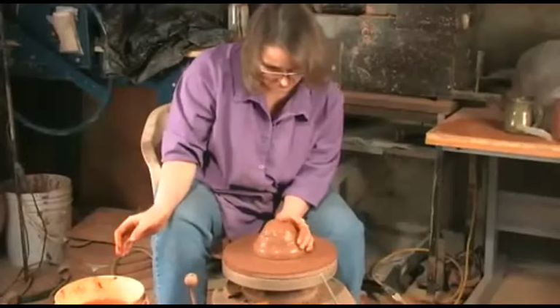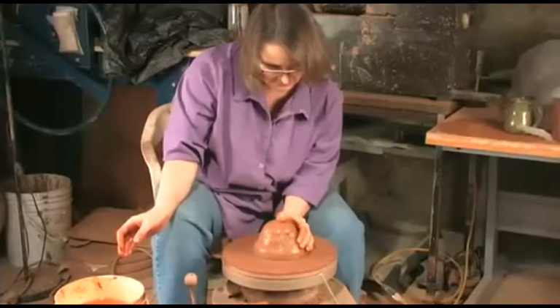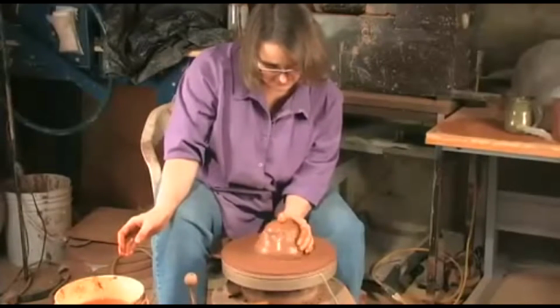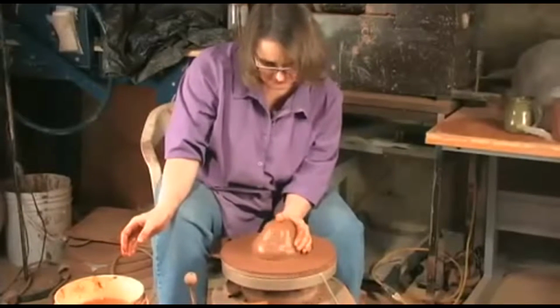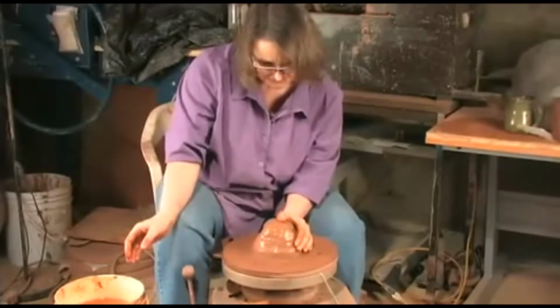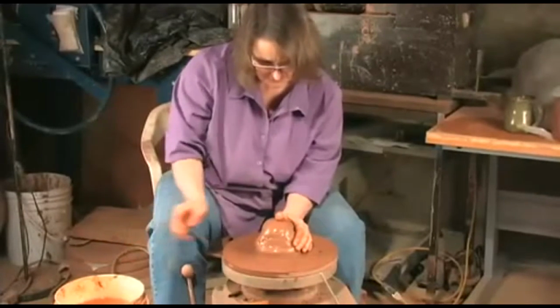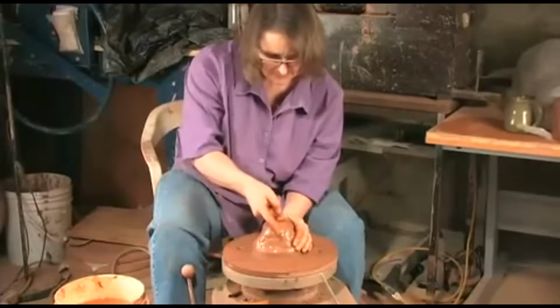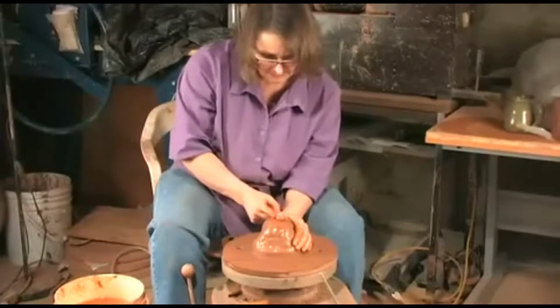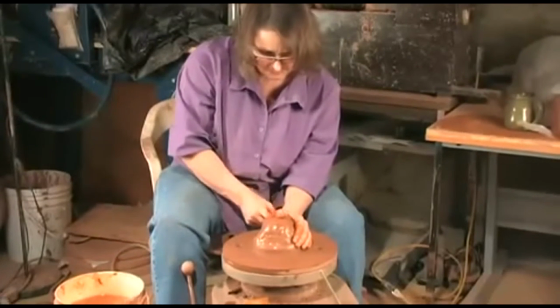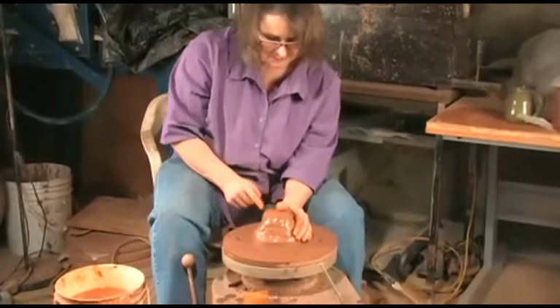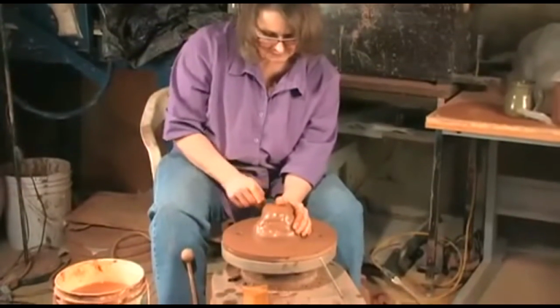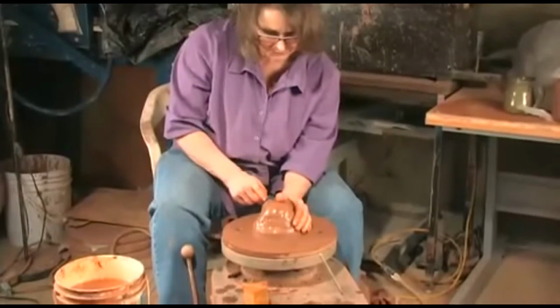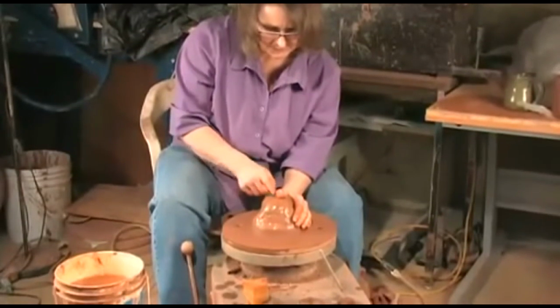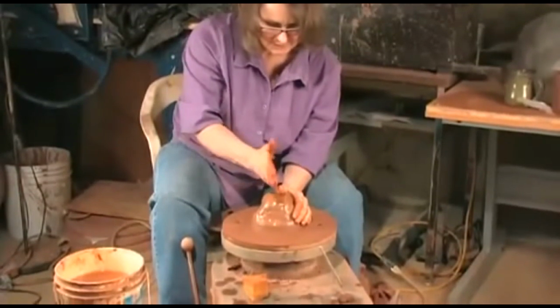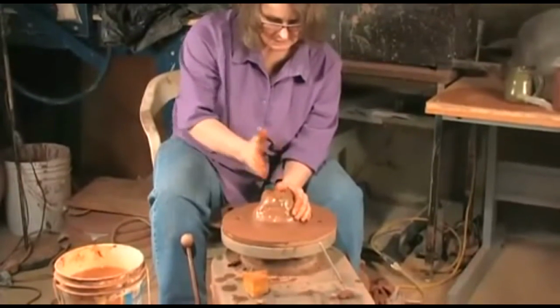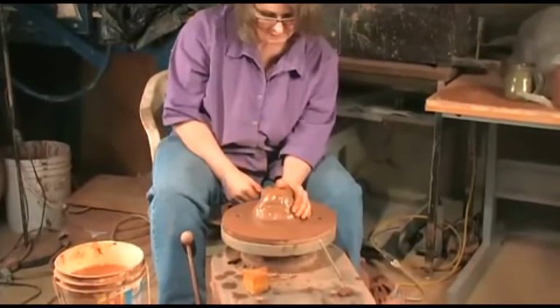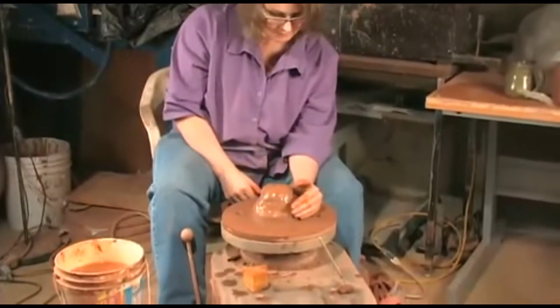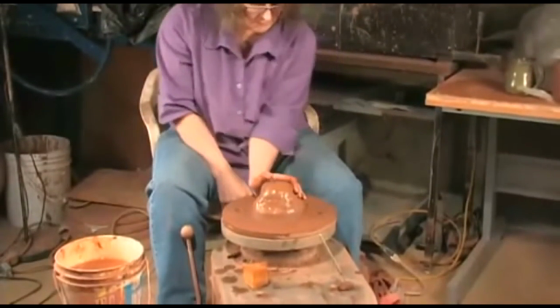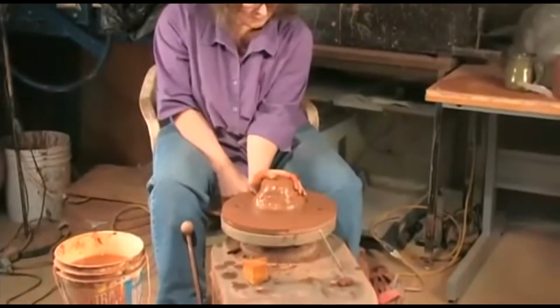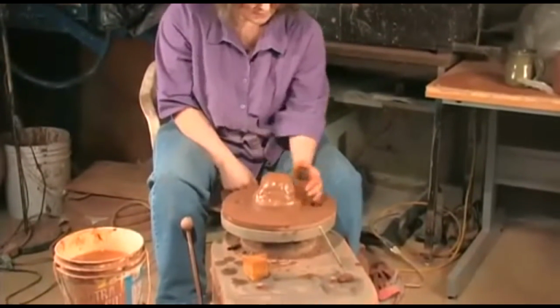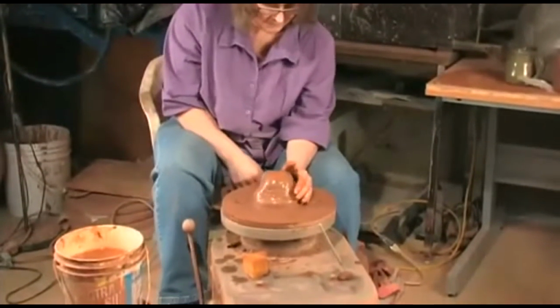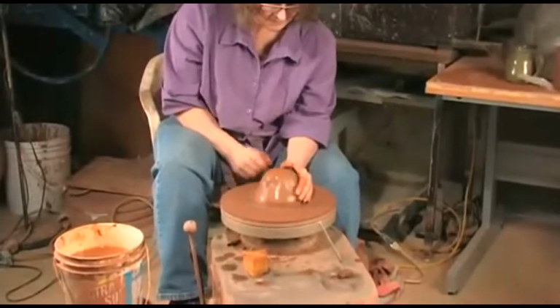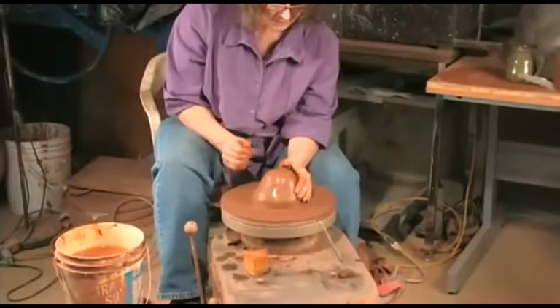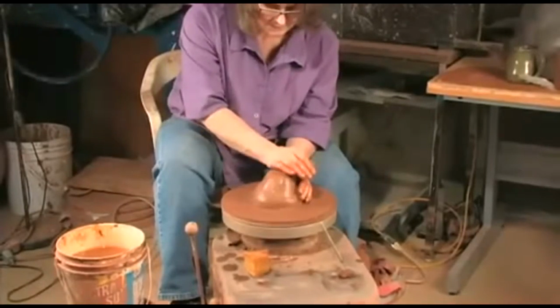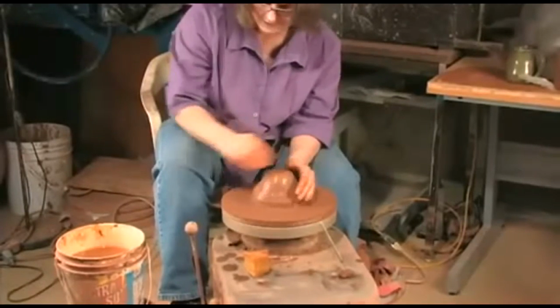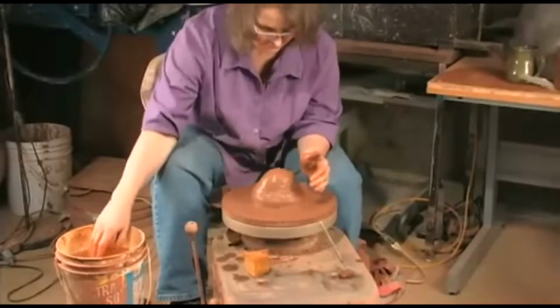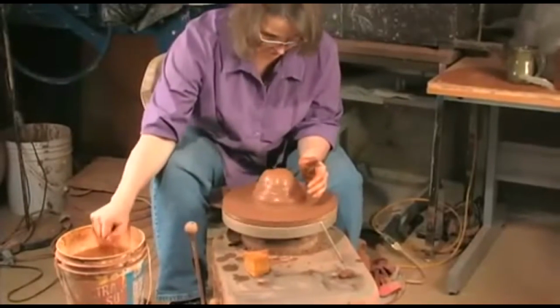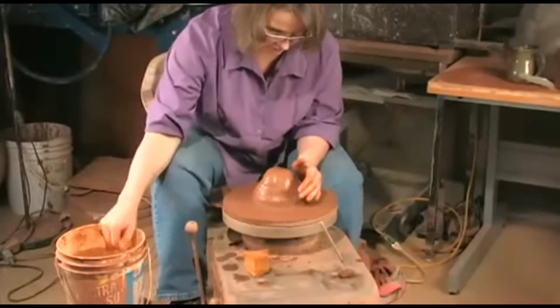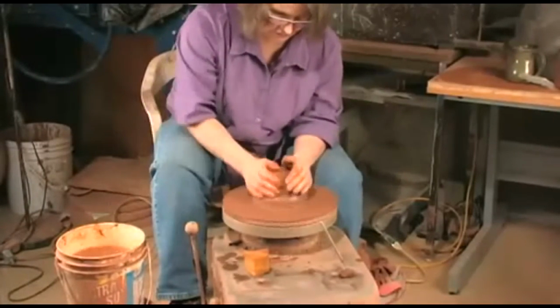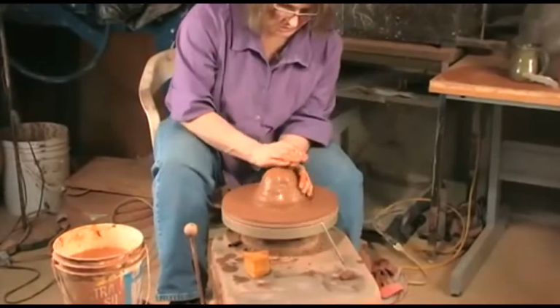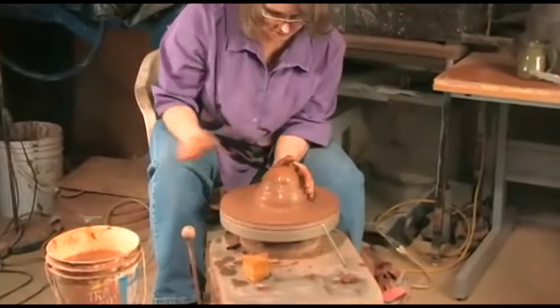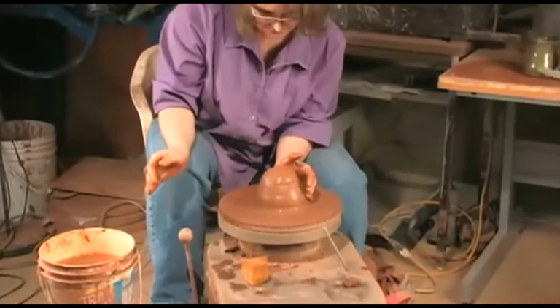If you notice, my left hand is in the middle of the ball. My pressure is square in the middle — not one-third or two-thirds. It's cutting the clay in half, and it pushes the clay up.